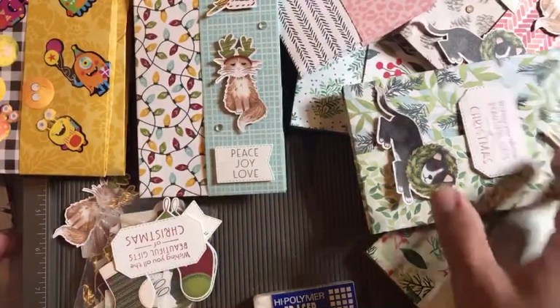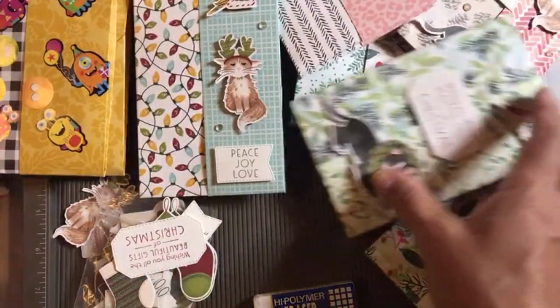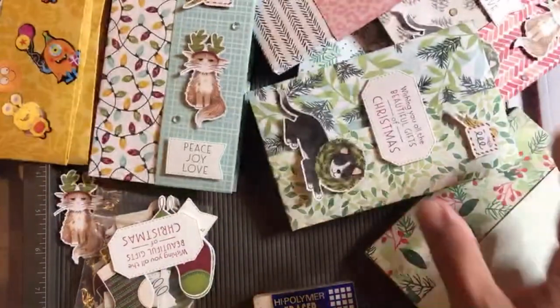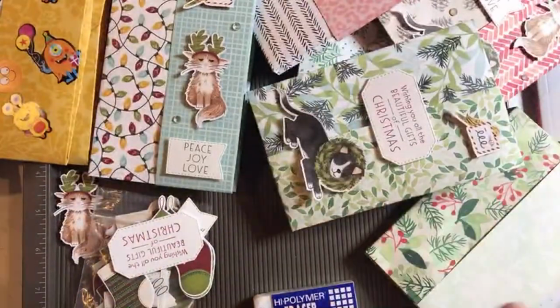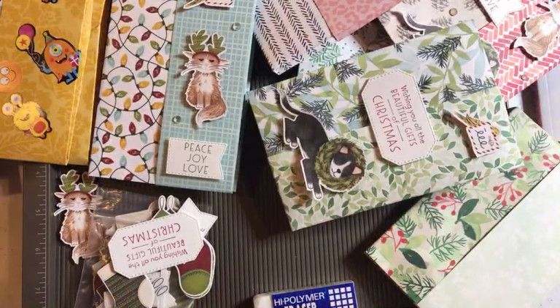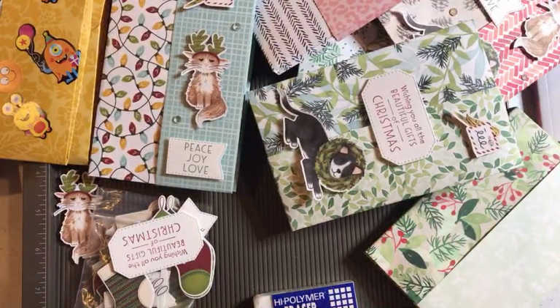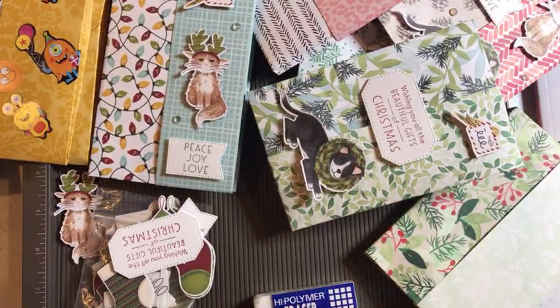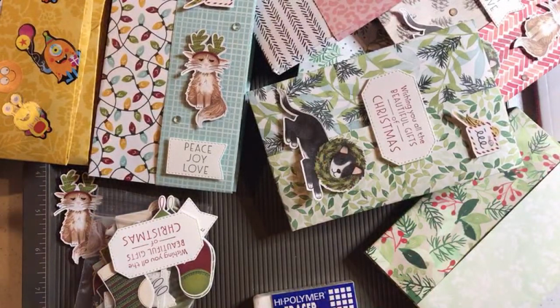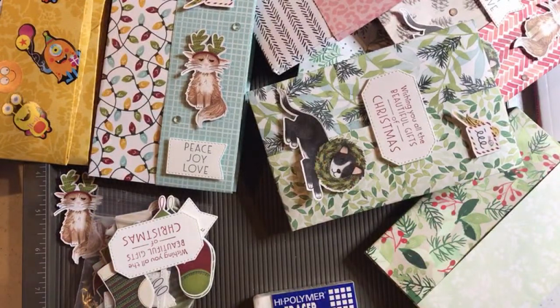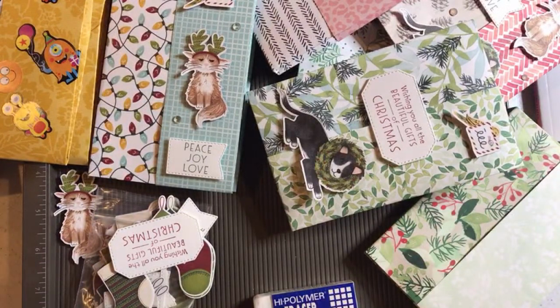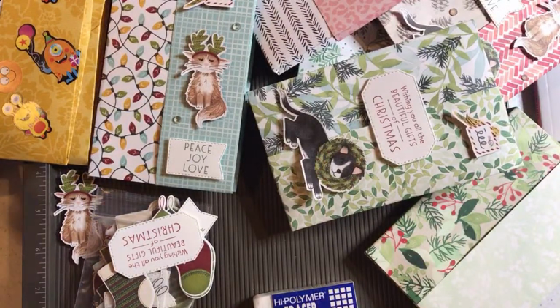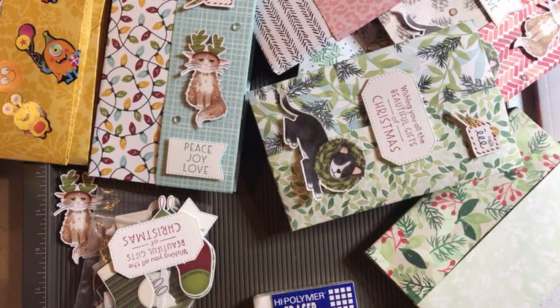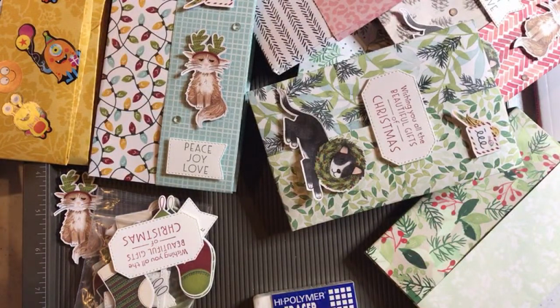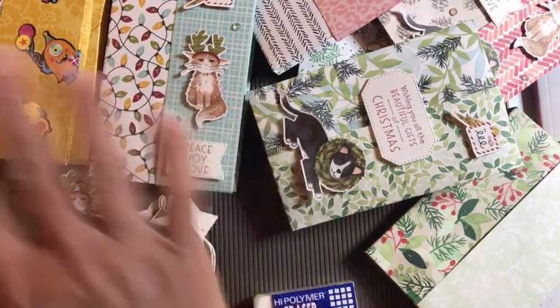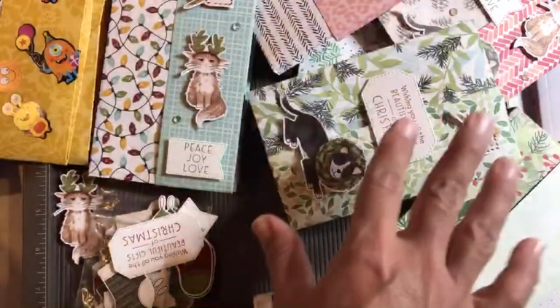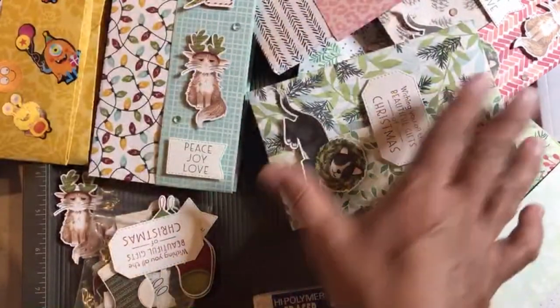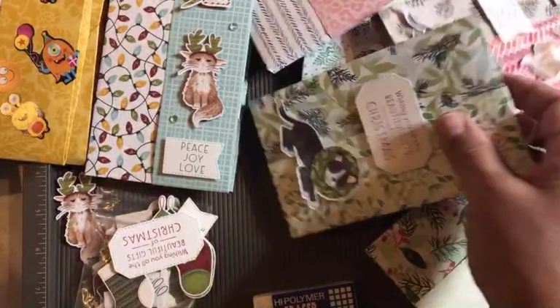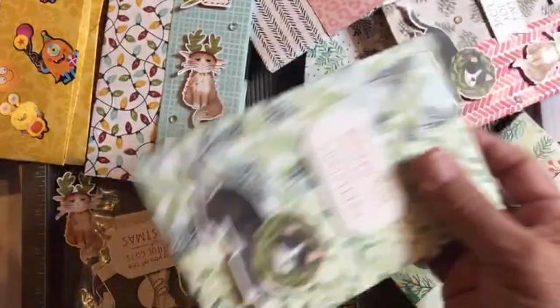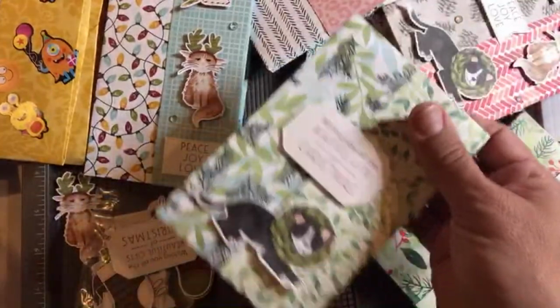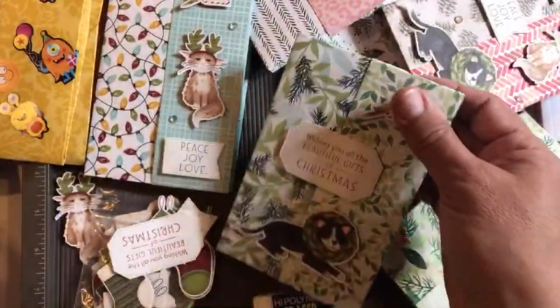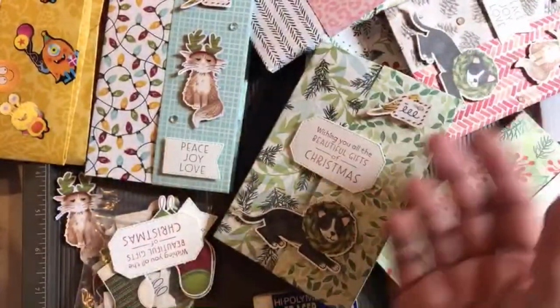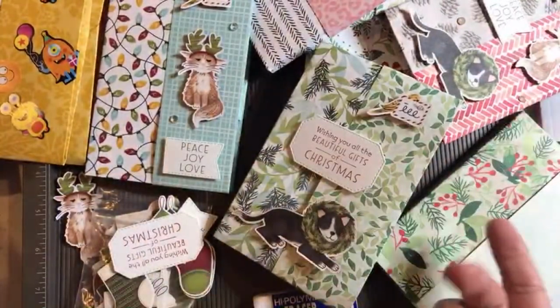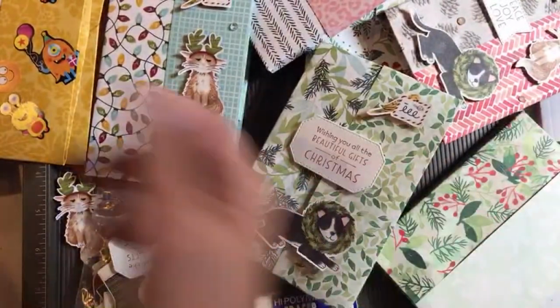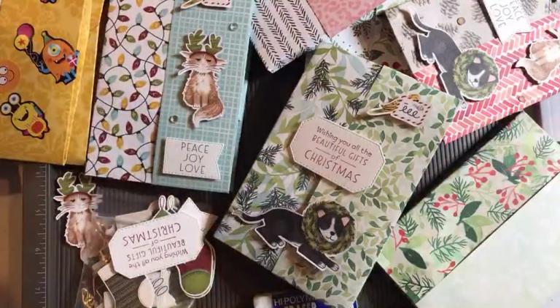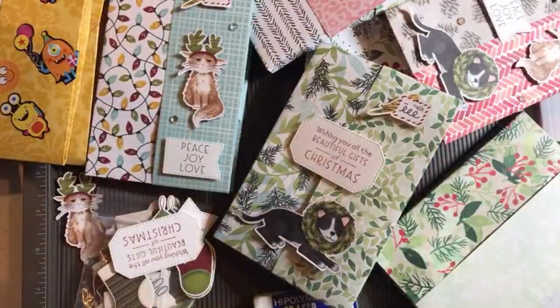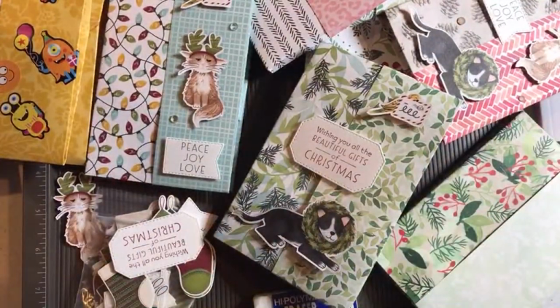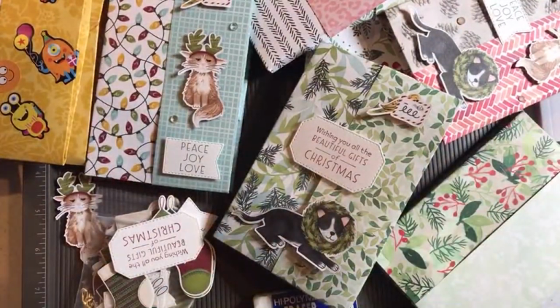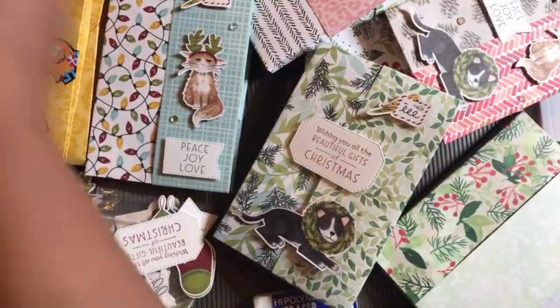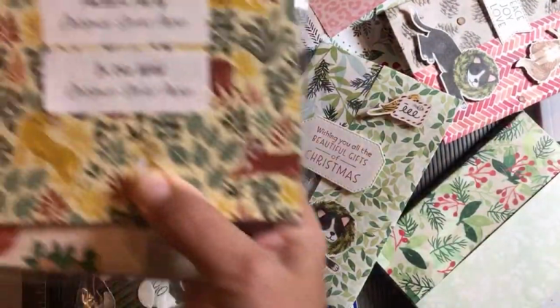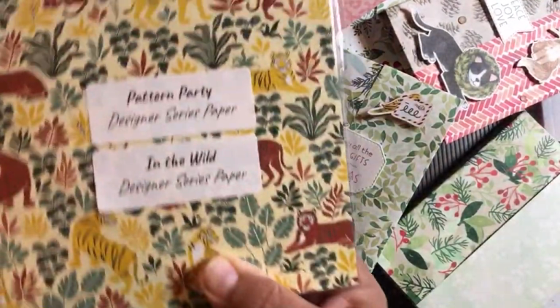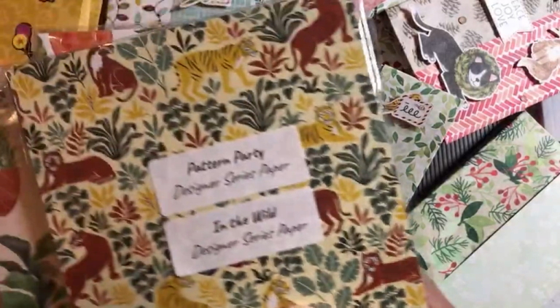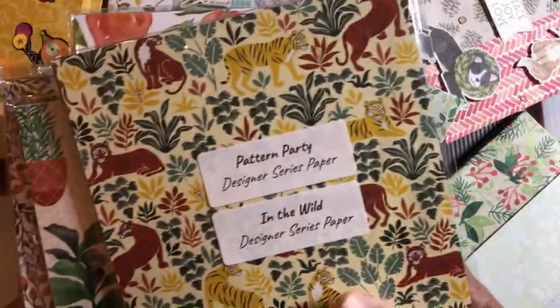Okay, use up that paper. Remember that we have a sale — not on the holiday catalog paper, since those aren't available to customers until August 3rd and our sale will be over. But all these papers are on sale this month, 15% off.